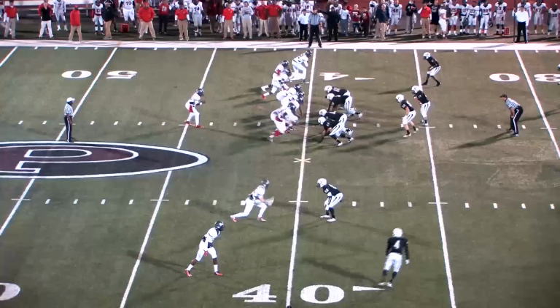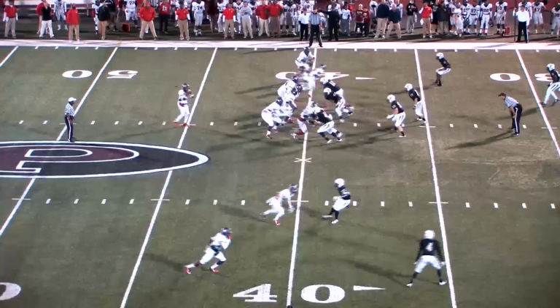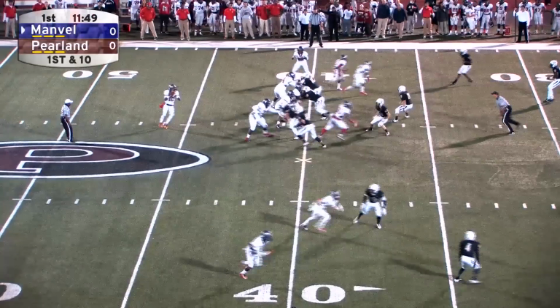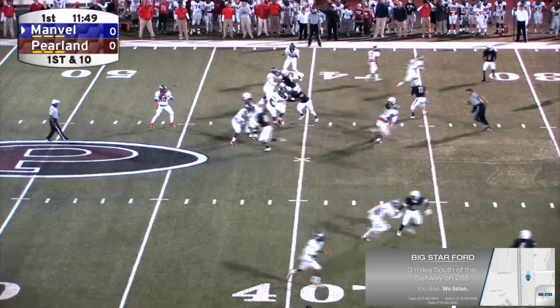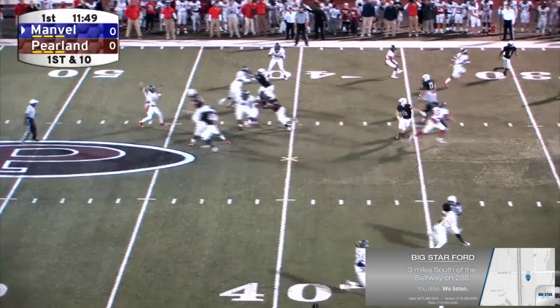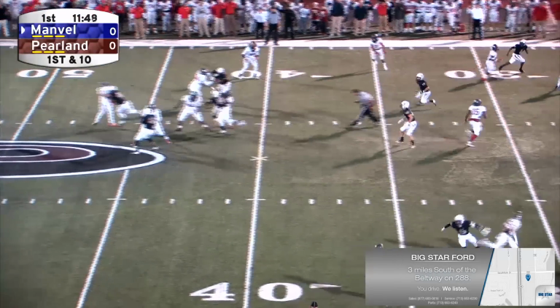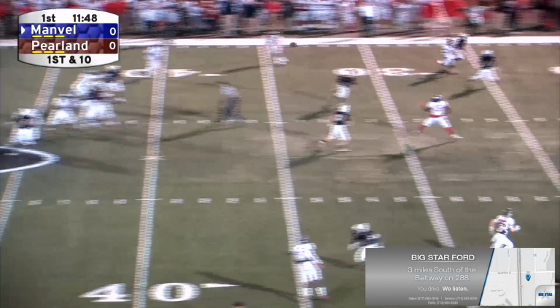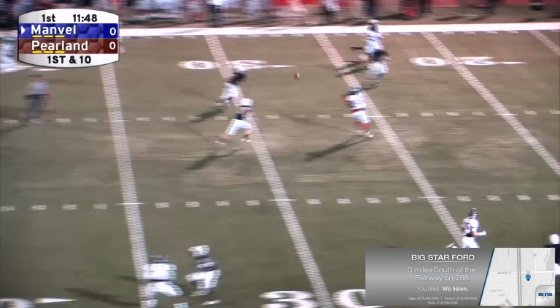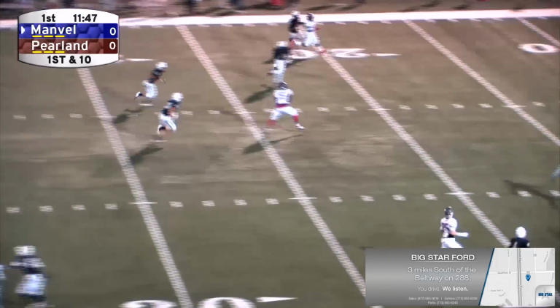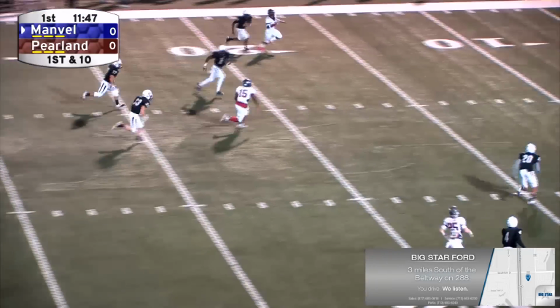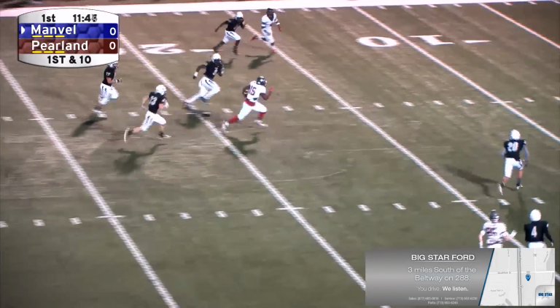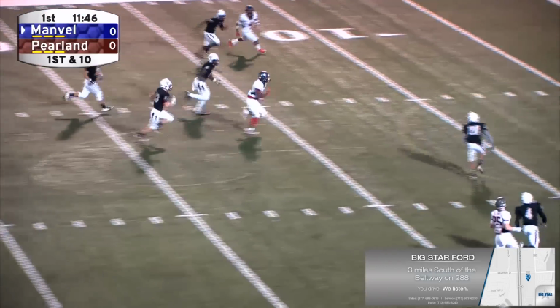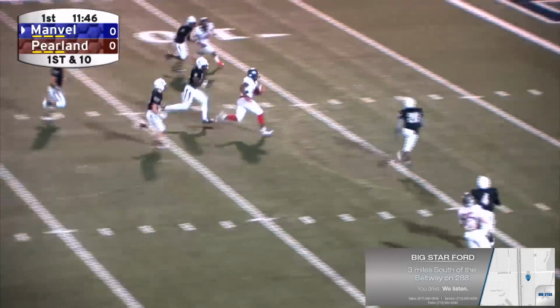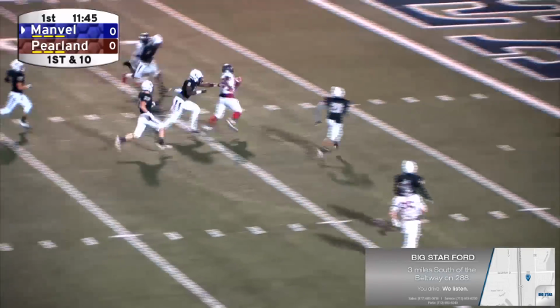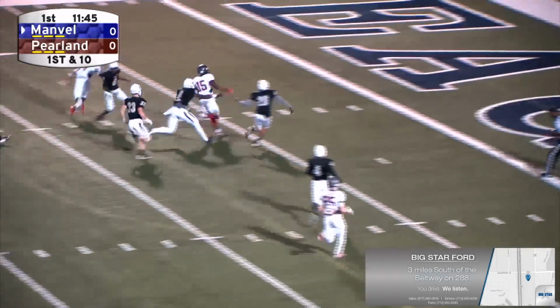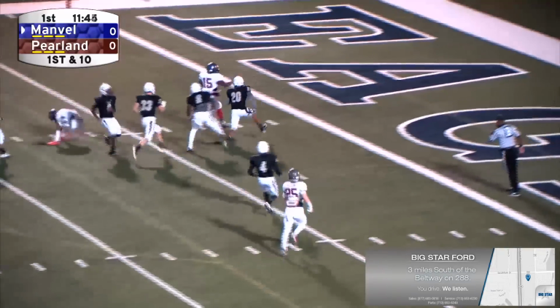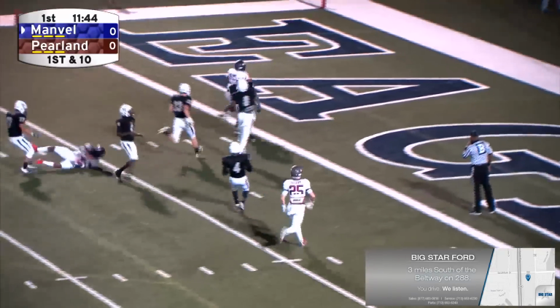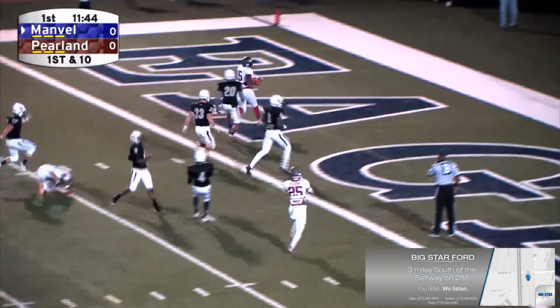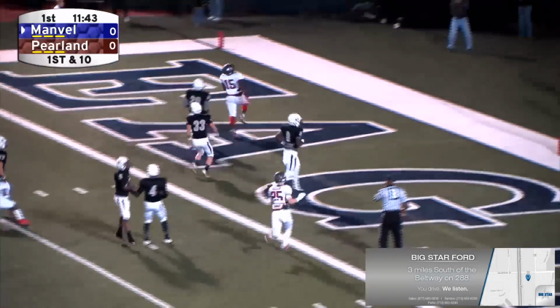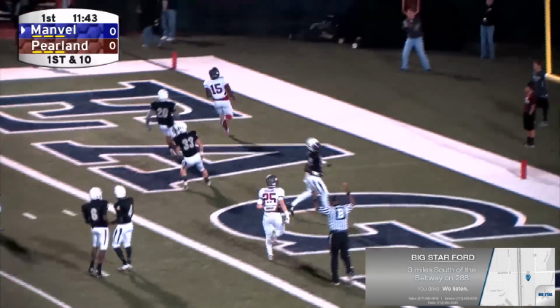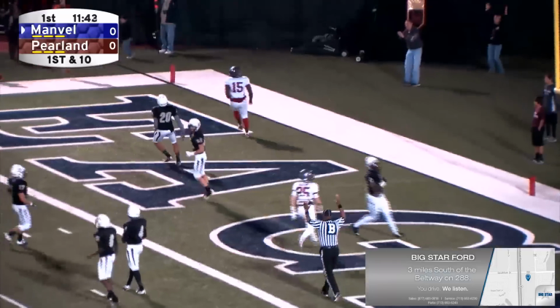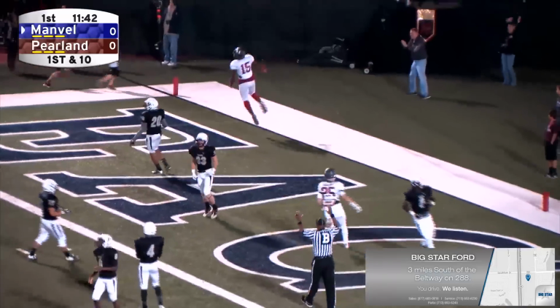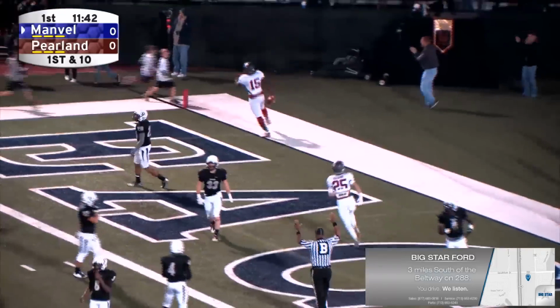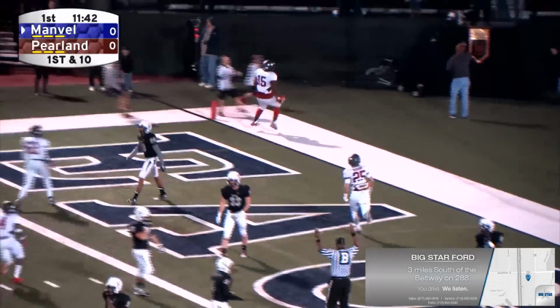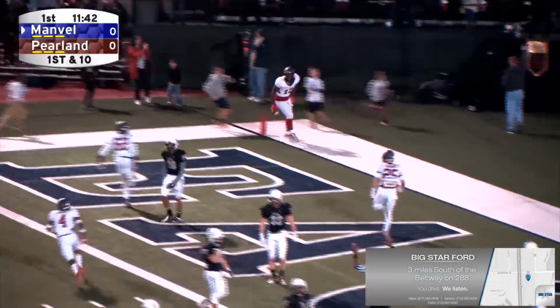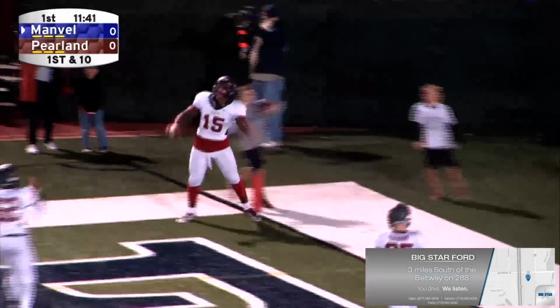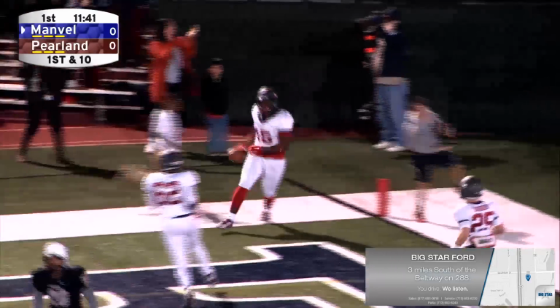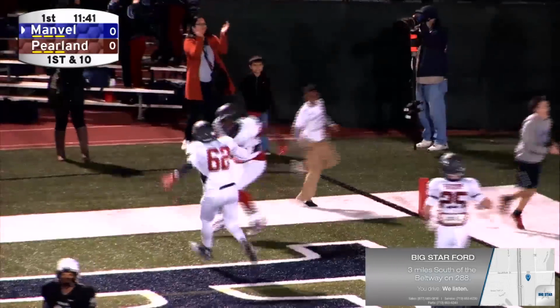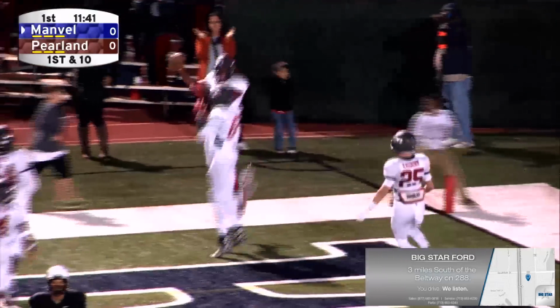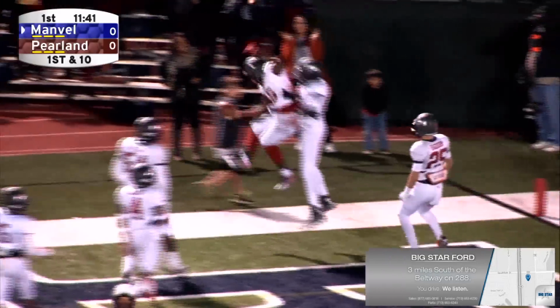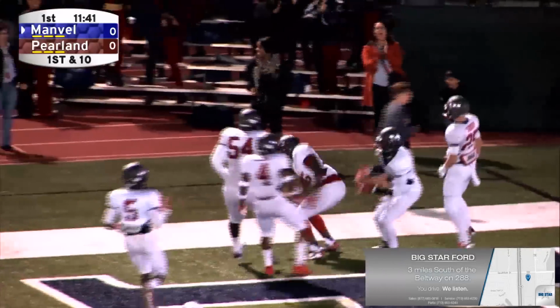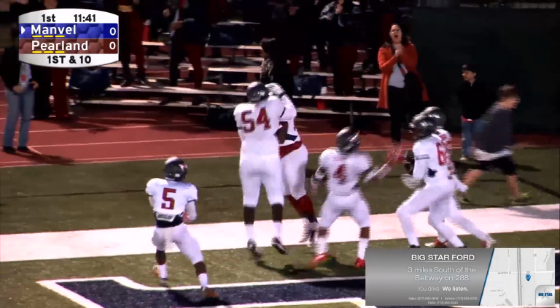...for eight touchdowns and he already has offers to play at the next level. And on the first play from scrimmage, he finds an open receiver over the middle of the field. Sean Dykes, touchdown.